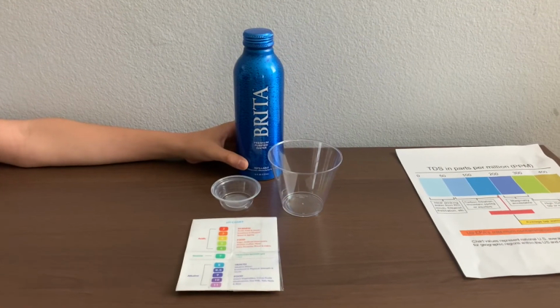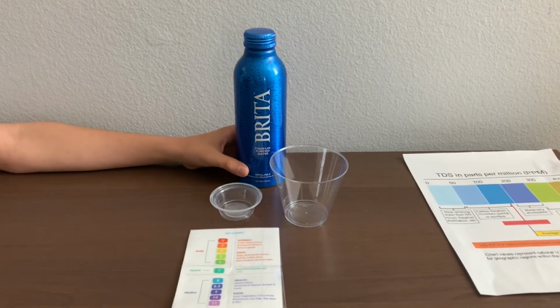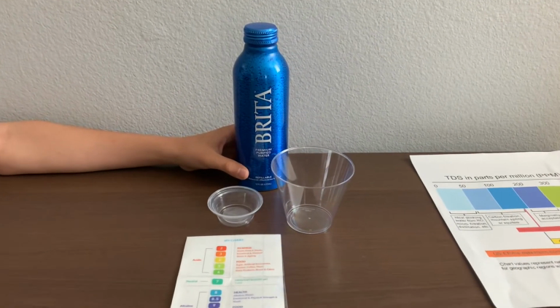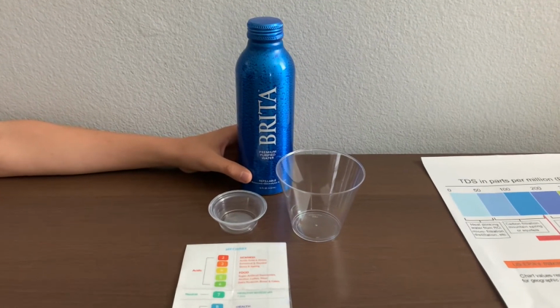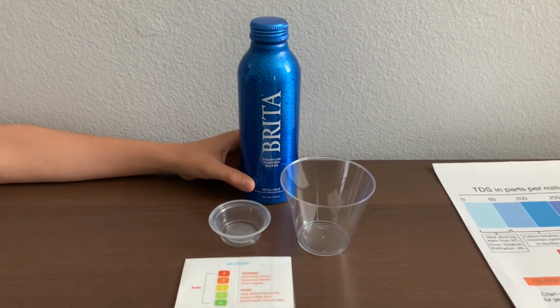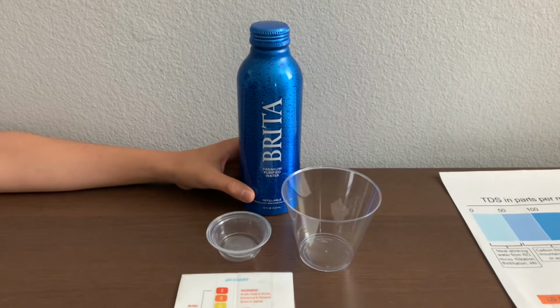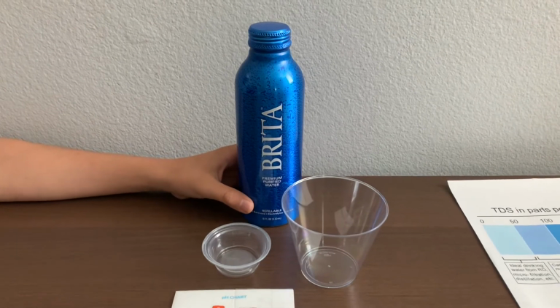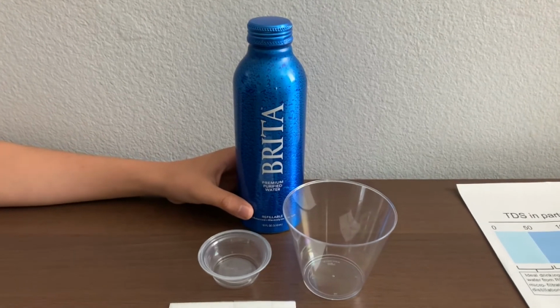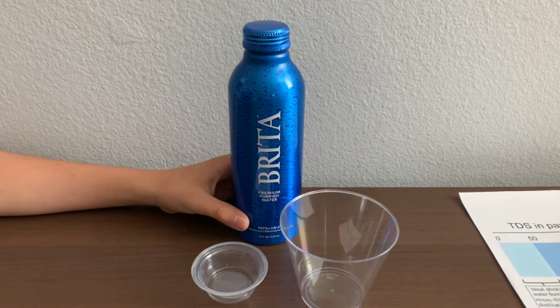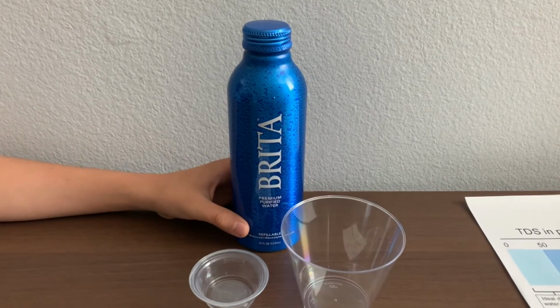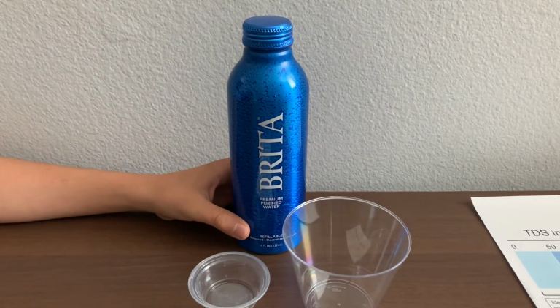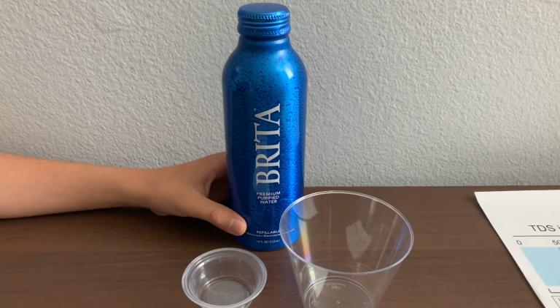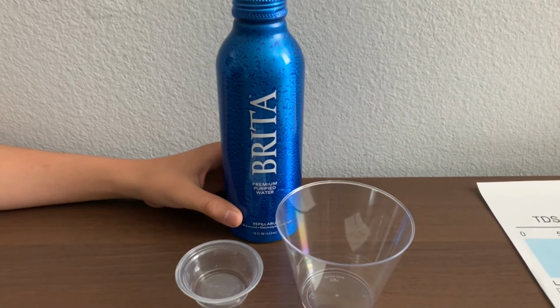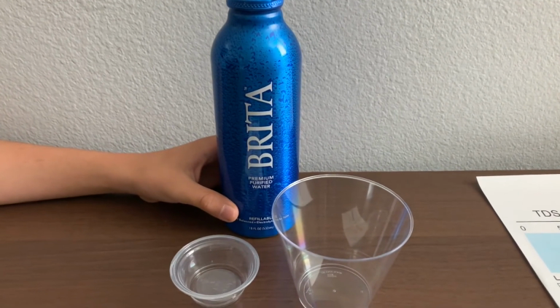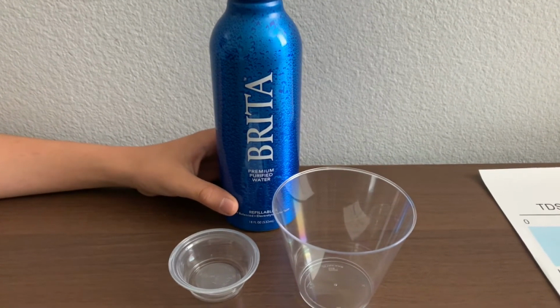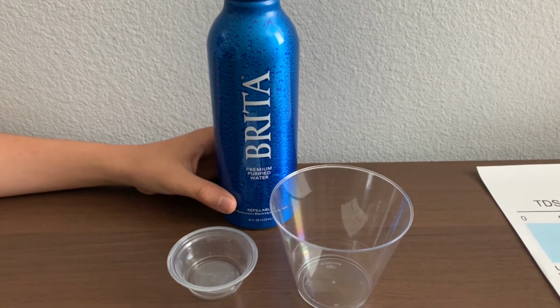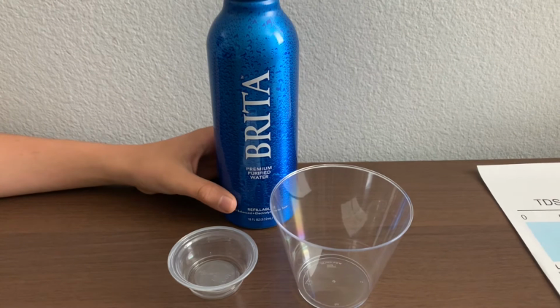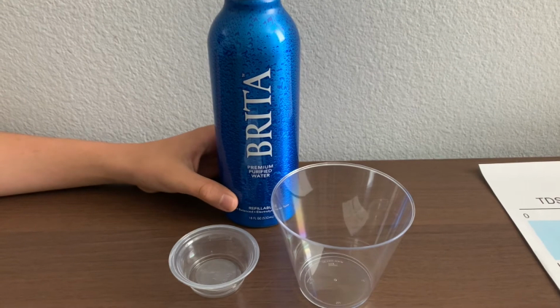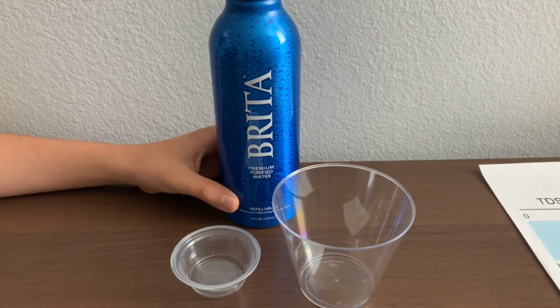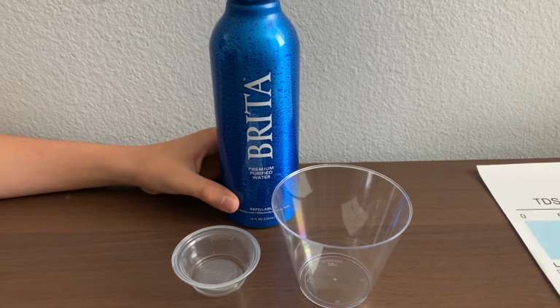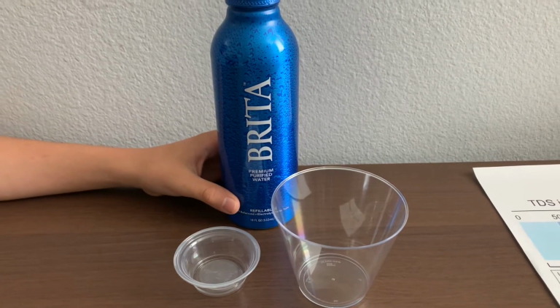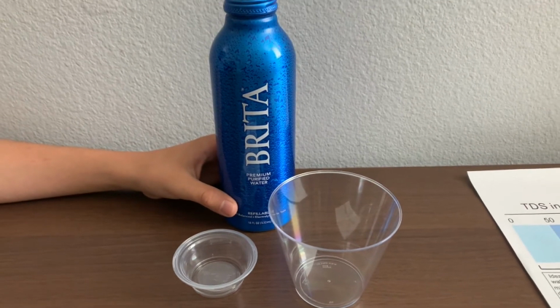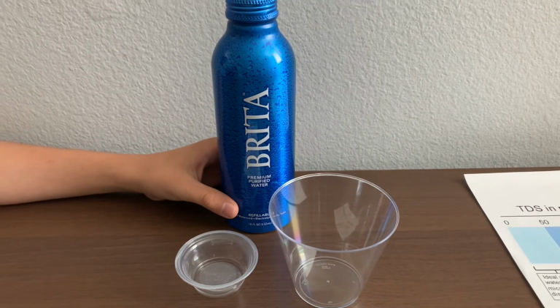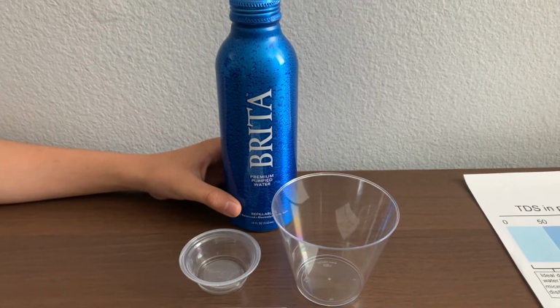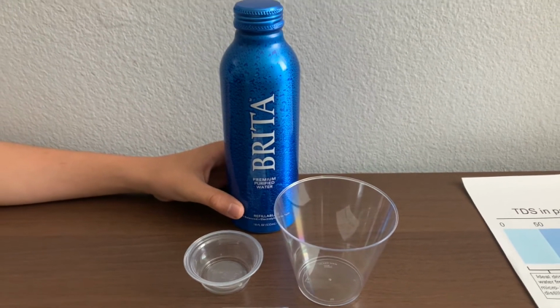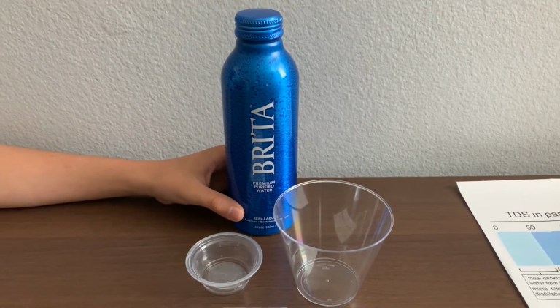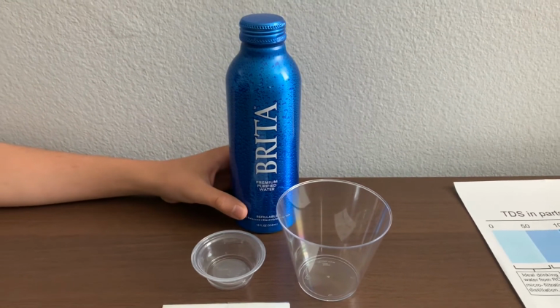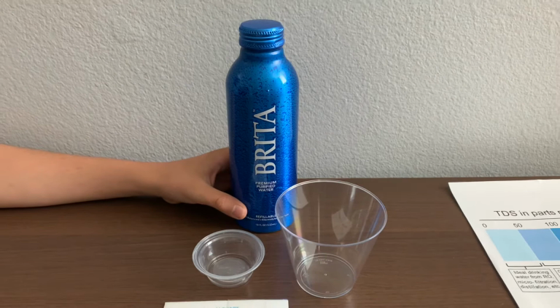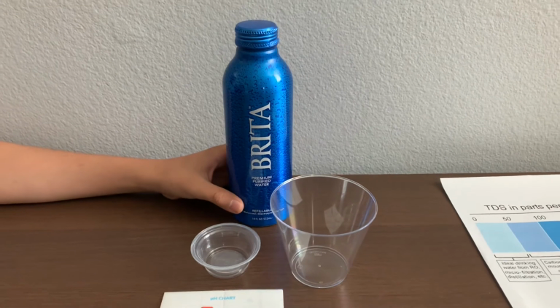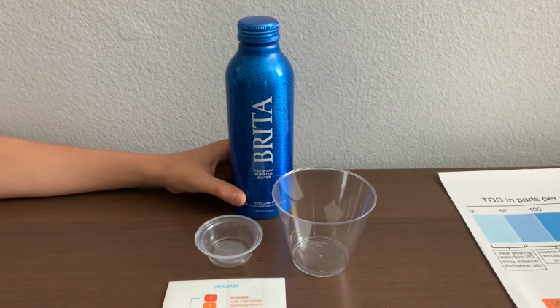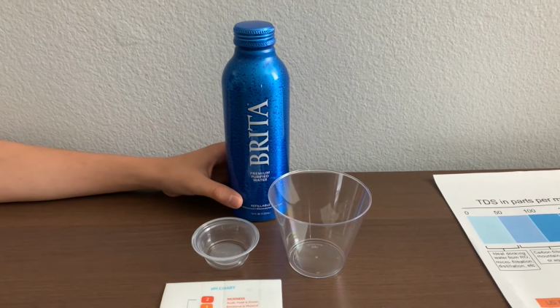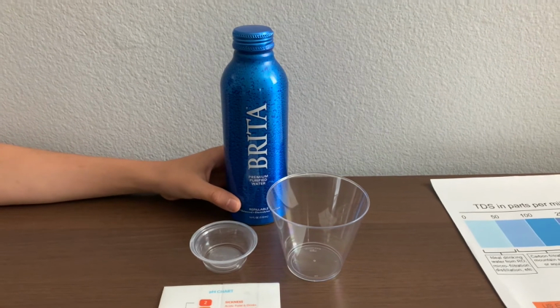This is Brita Premium Purified Water, filtered by Reverse Osmosis. It has balanced pH and added electrolytes for taste. The bottle is BPA-free and refillable. It's sold at Vaughan's Market for $2.49.